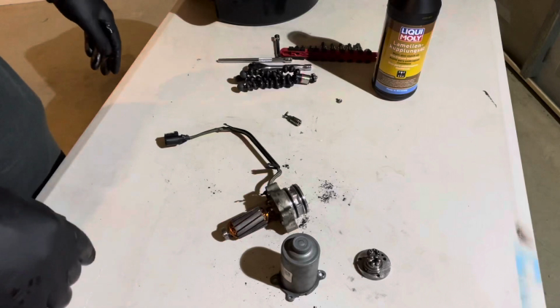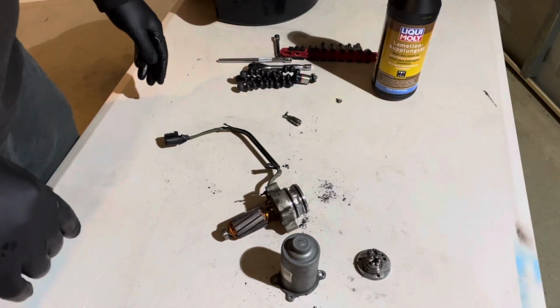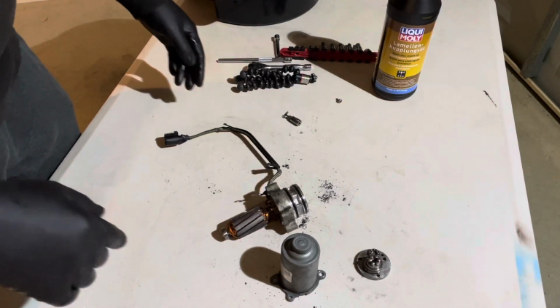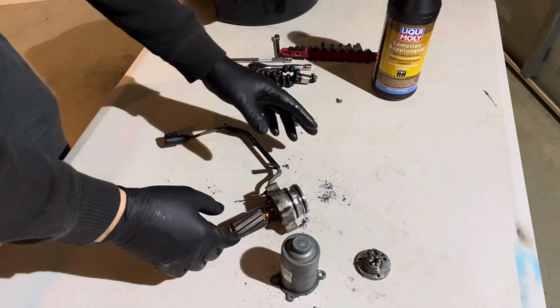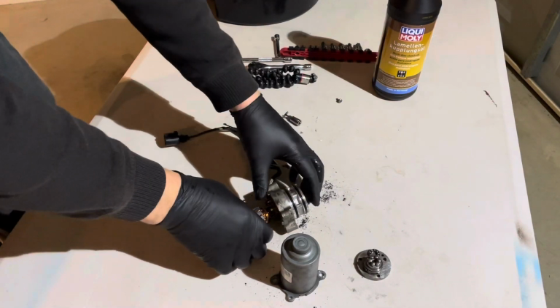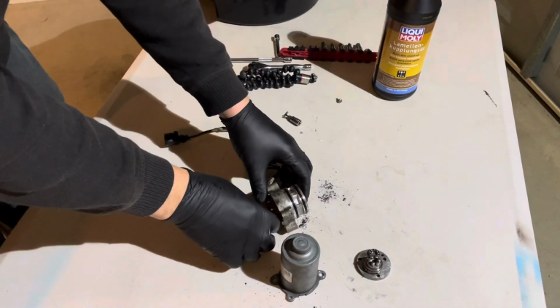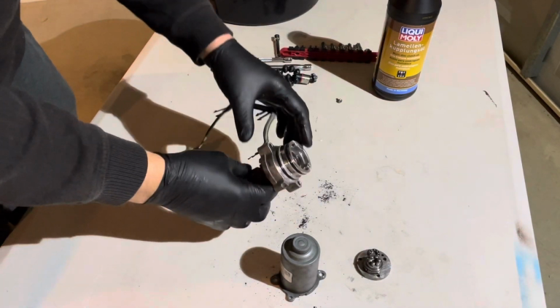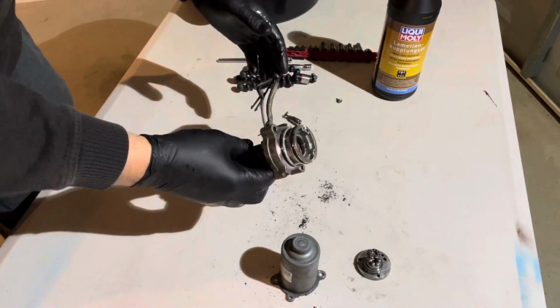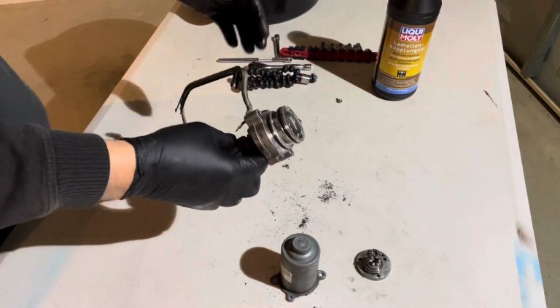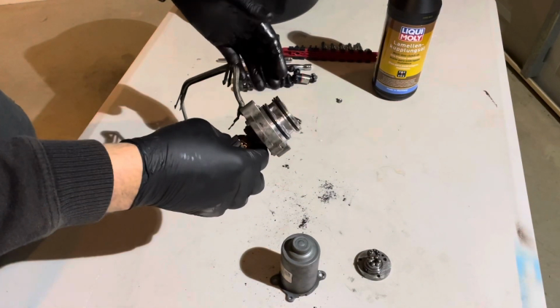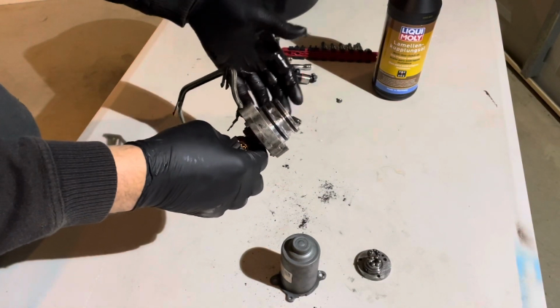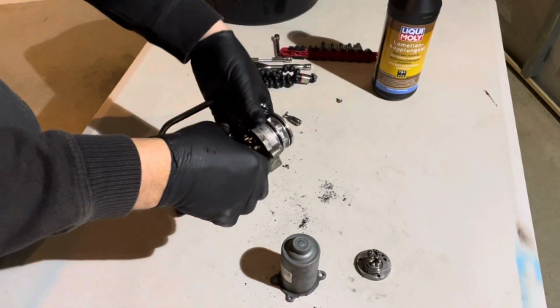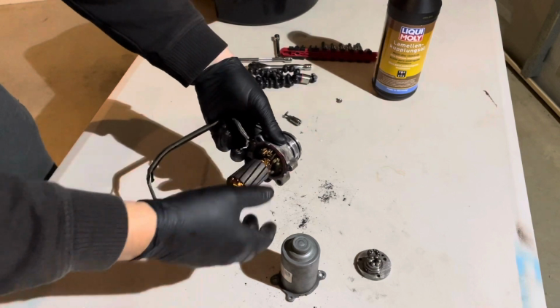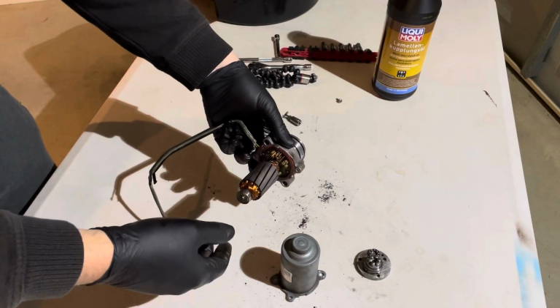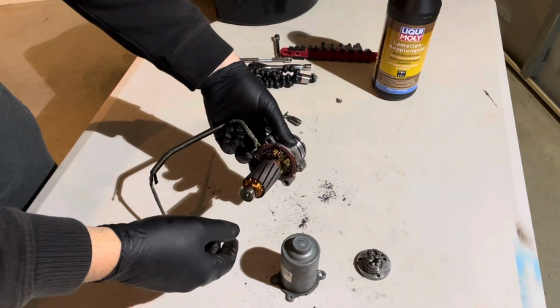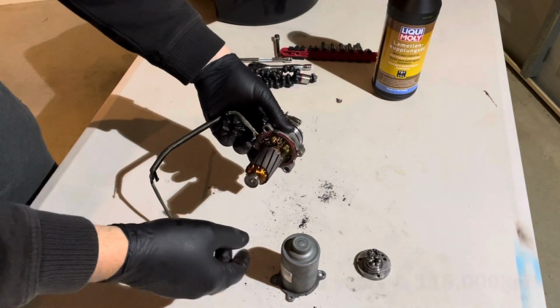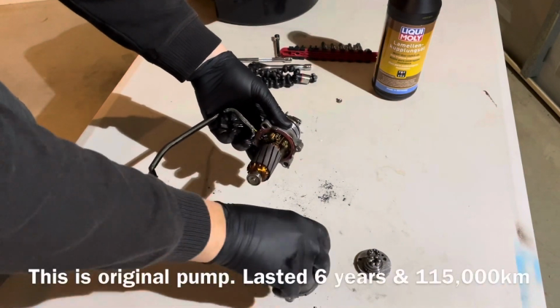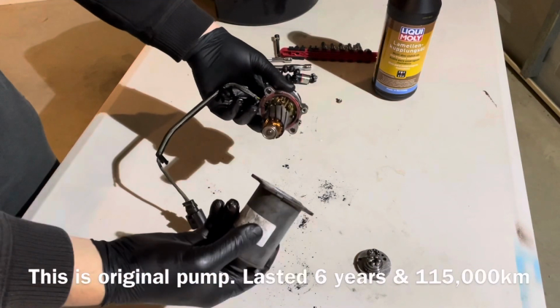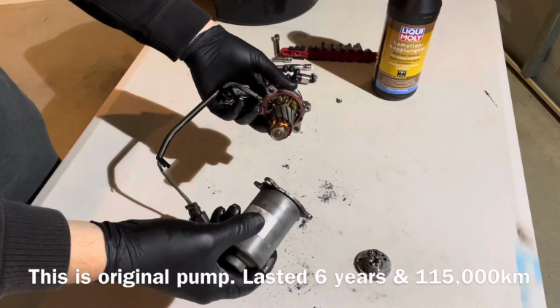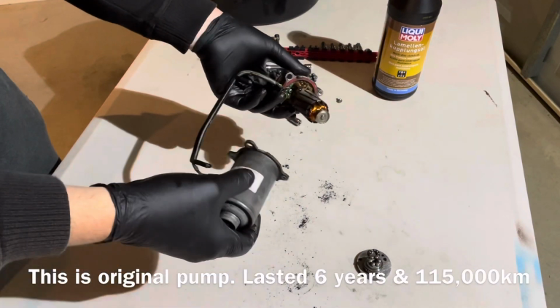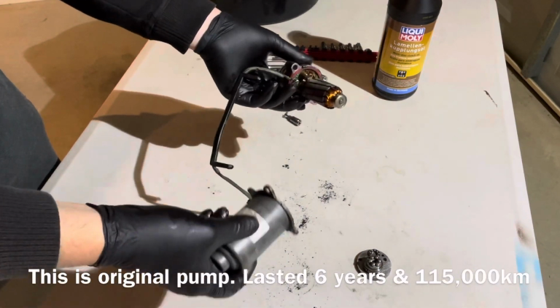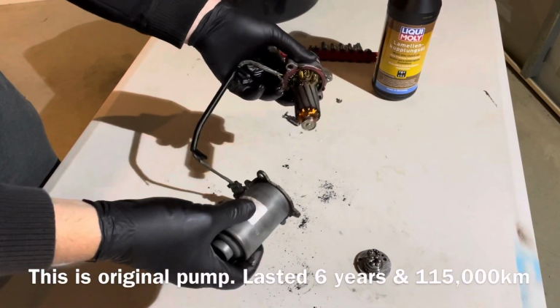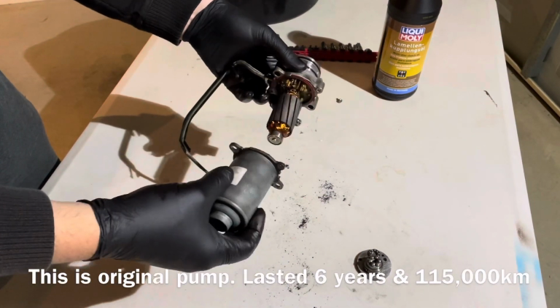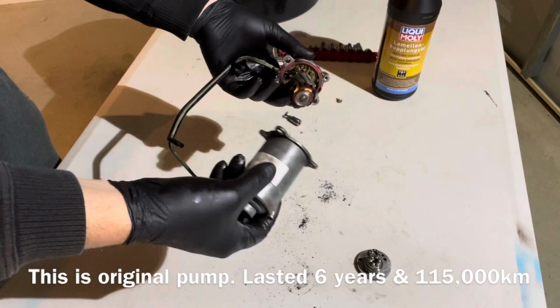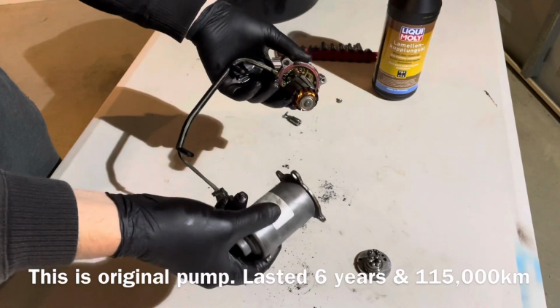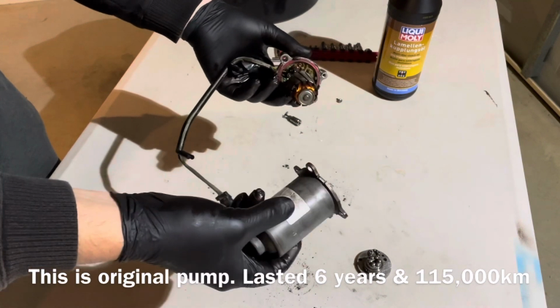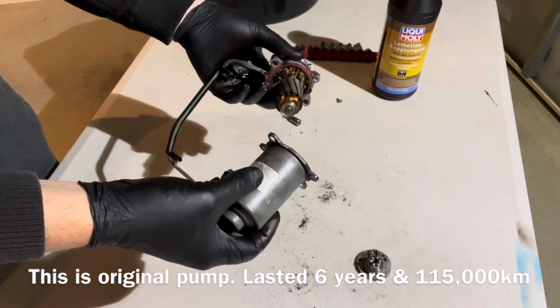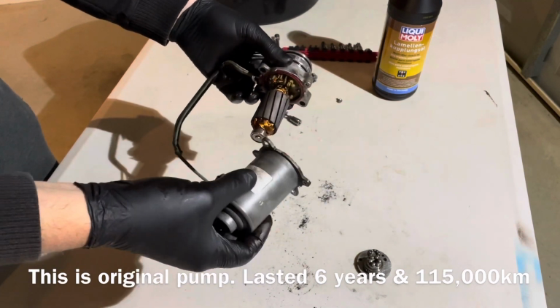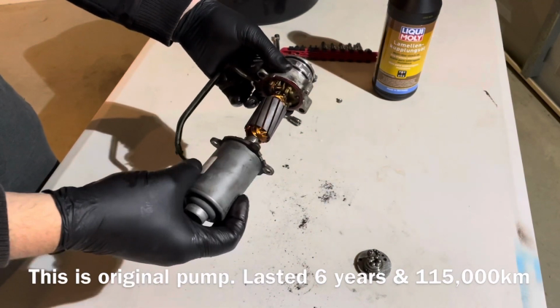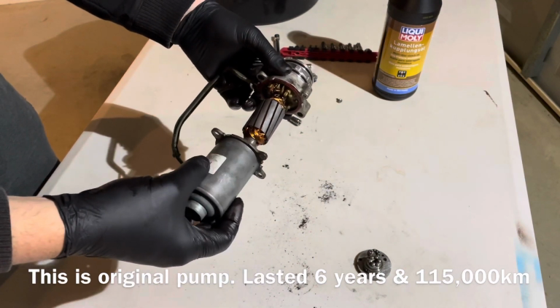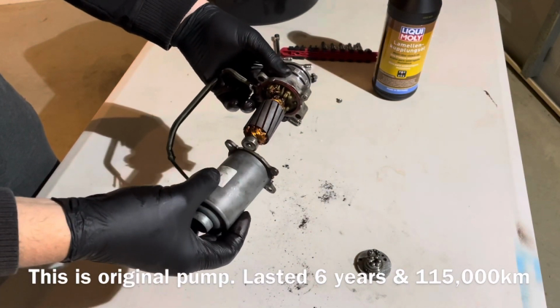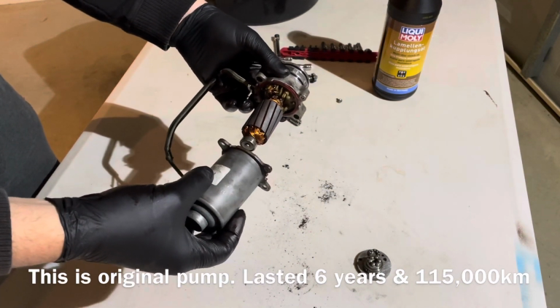I'll talk a bit about this Gen 5 Haldex pump — this is the failed one out of the Audi S3. I've pulled it apart. They aren't serviceable; you buy it as a complete assembly and that's all you can do with it — put a whole new one in.